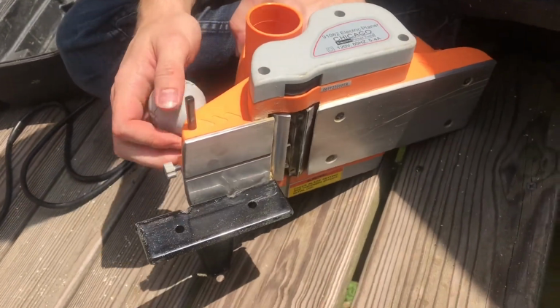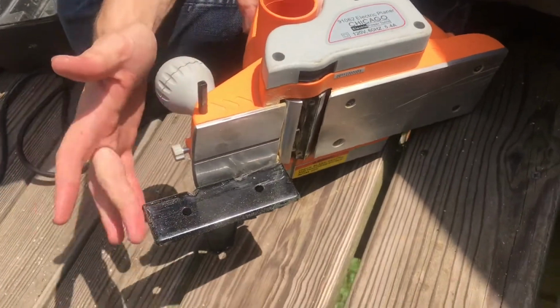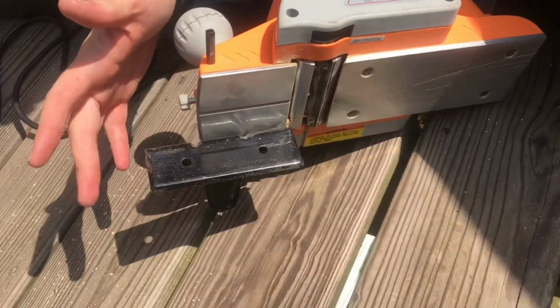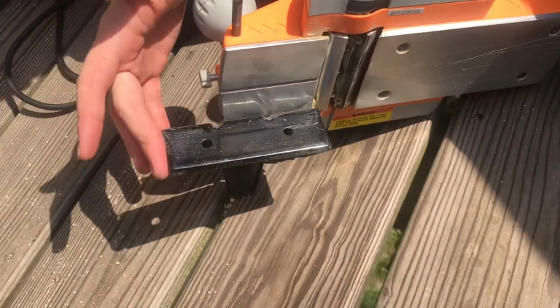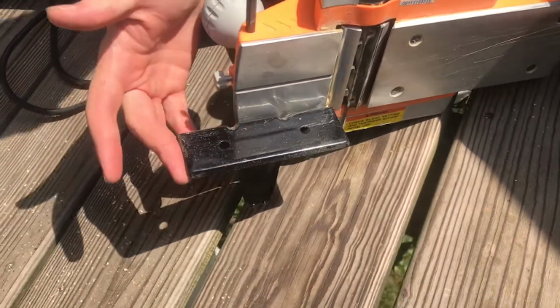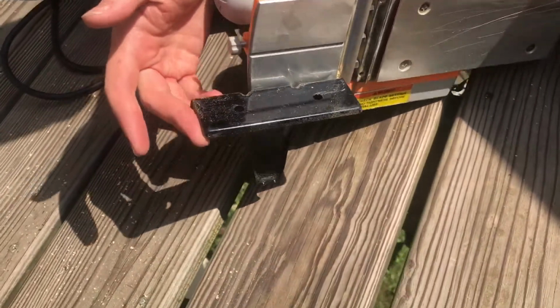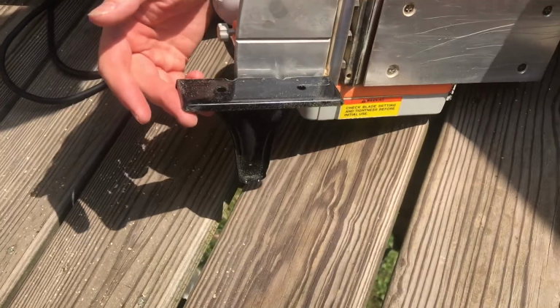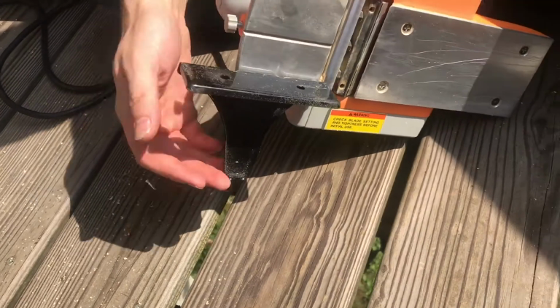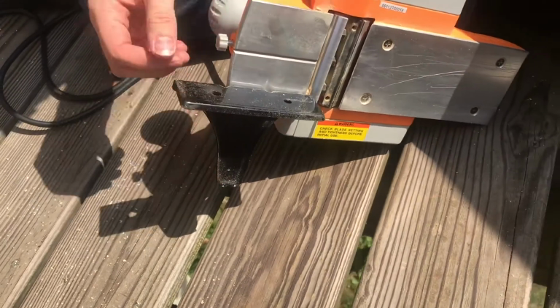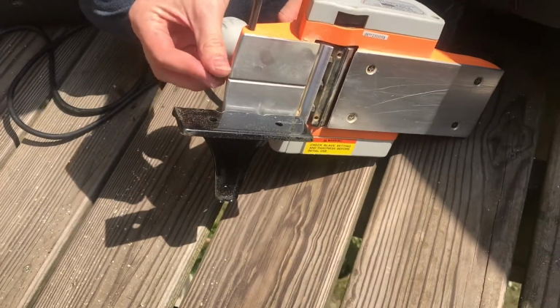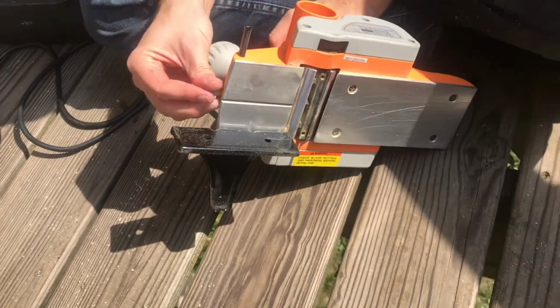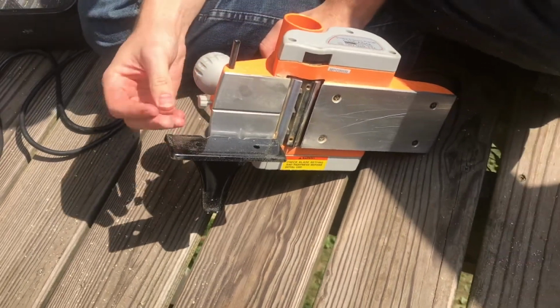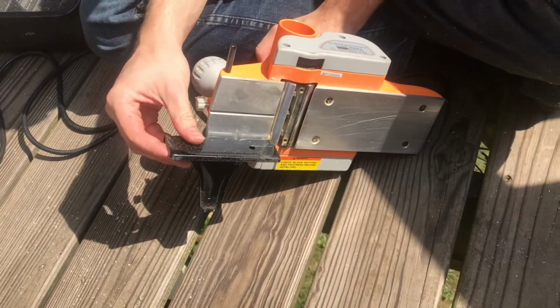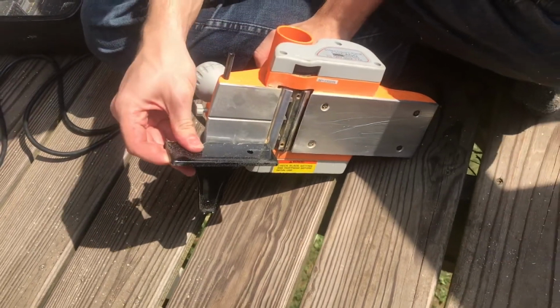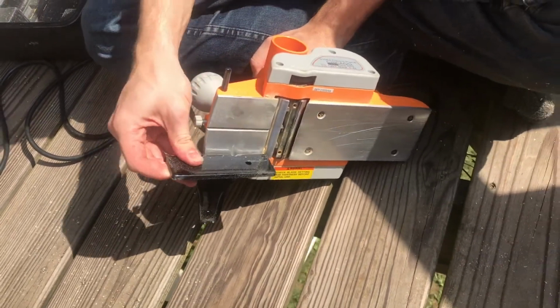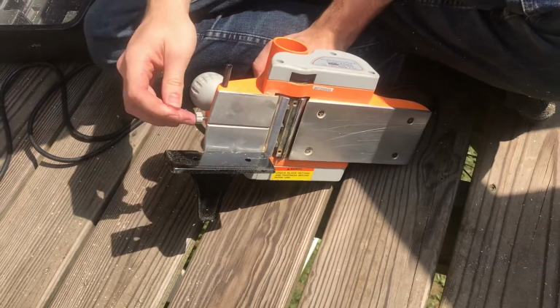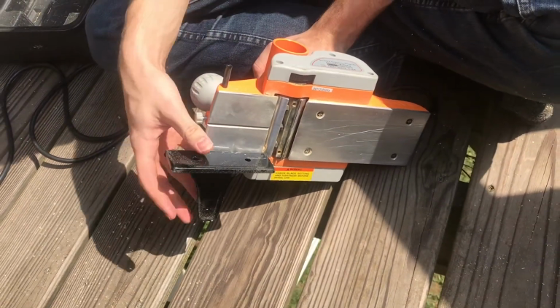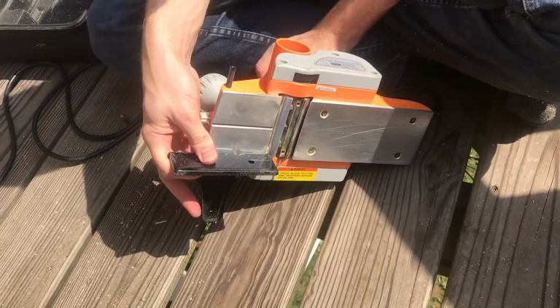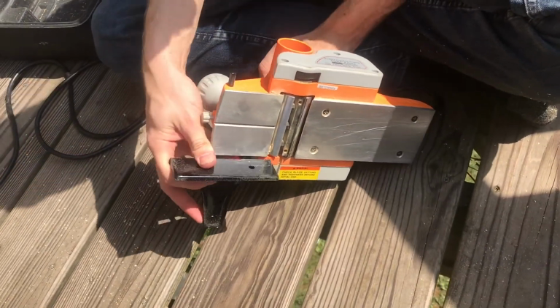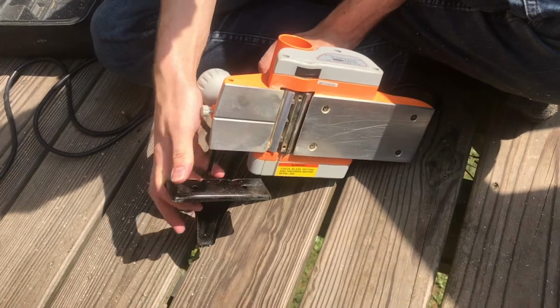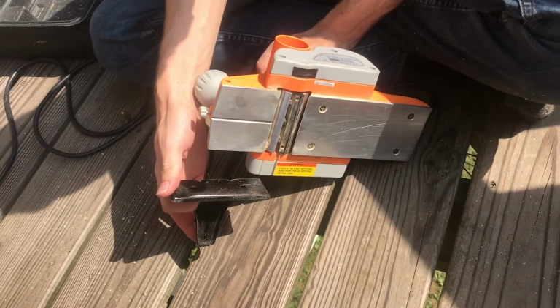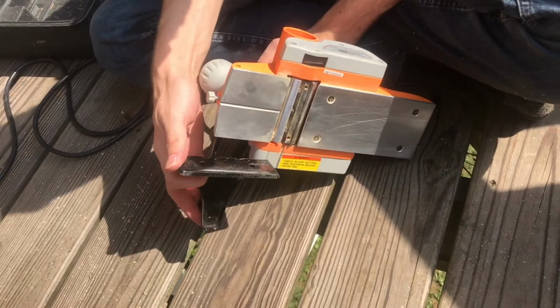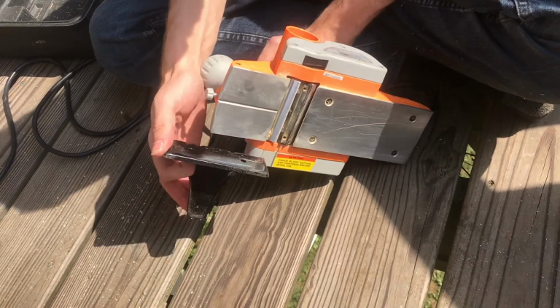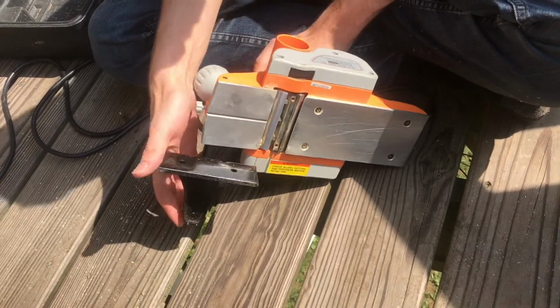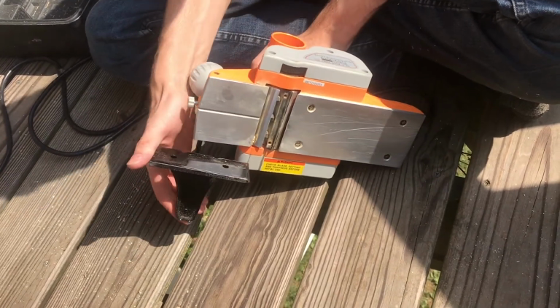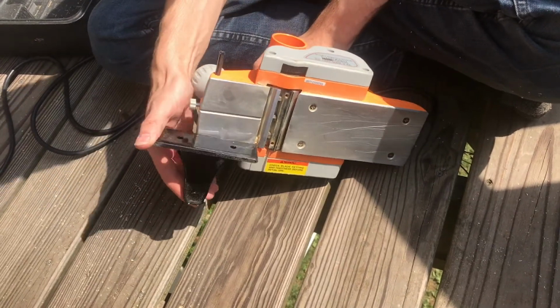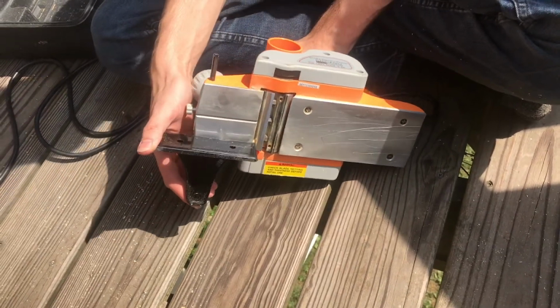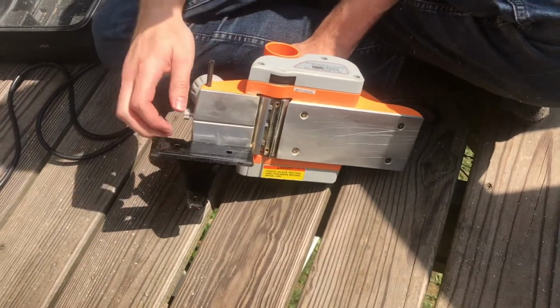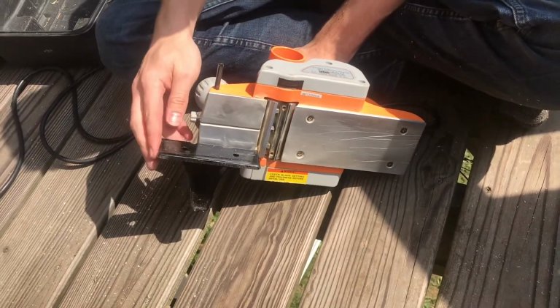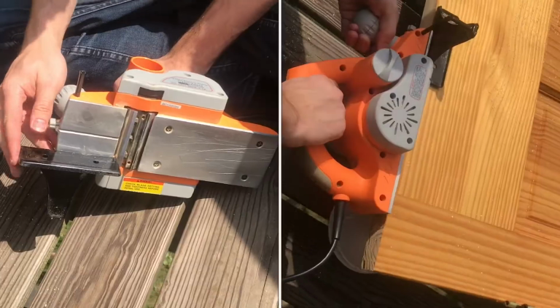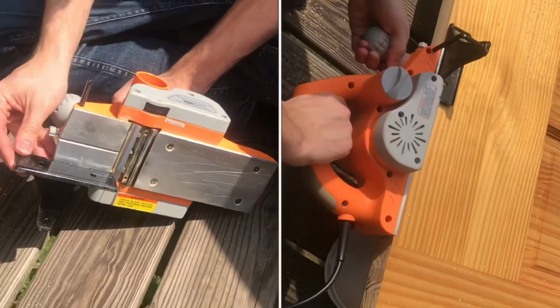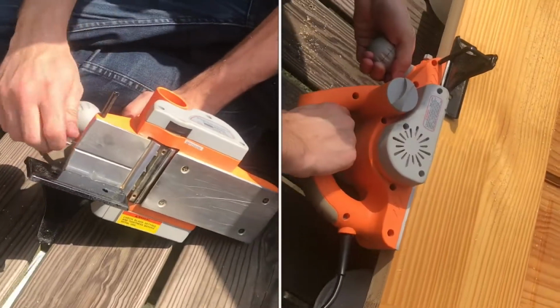There's a guard on the side which you can take on and off by loosening this screw. It's useful to make sure that everything is straight while you're cutting.